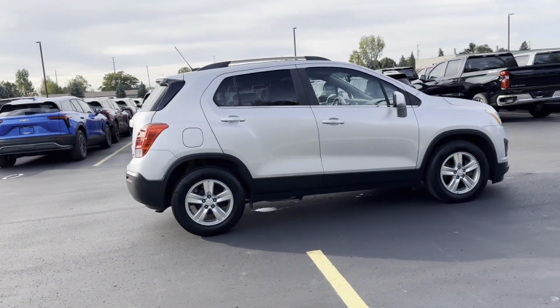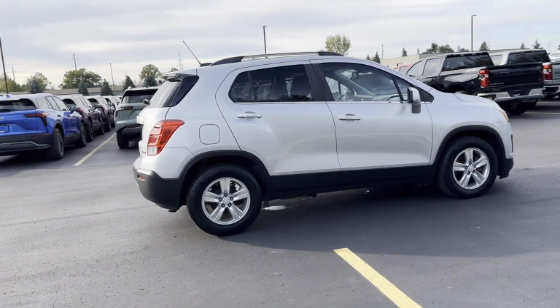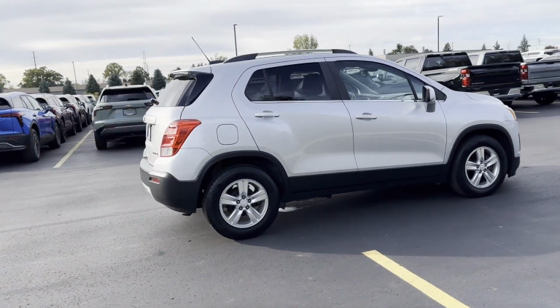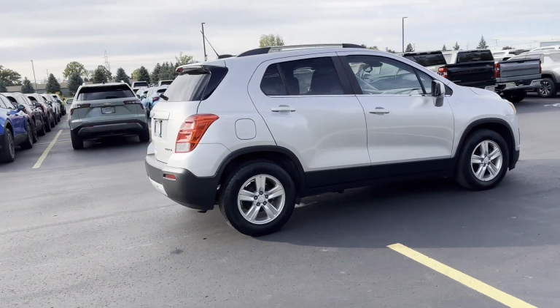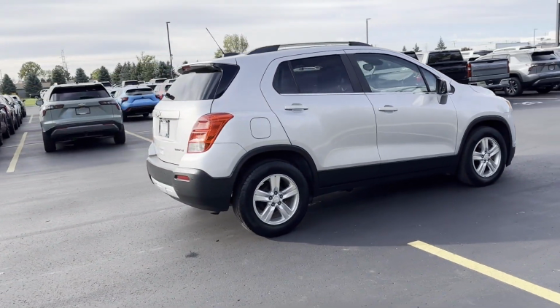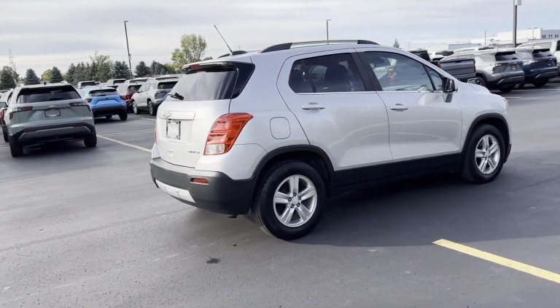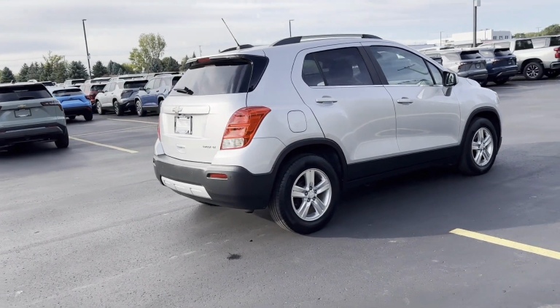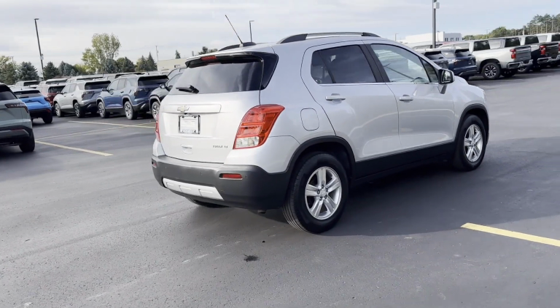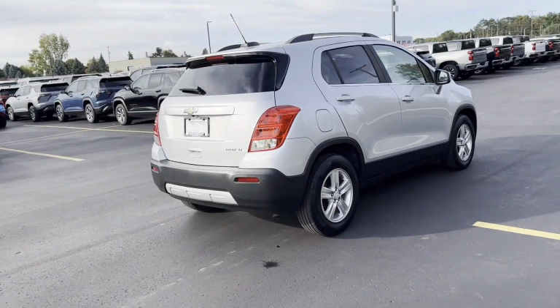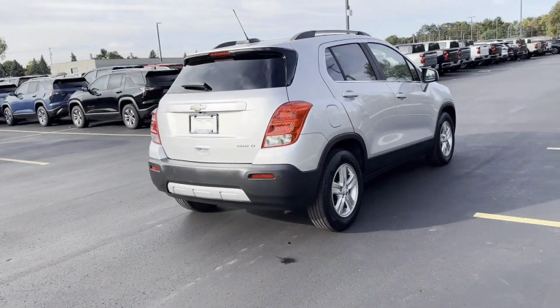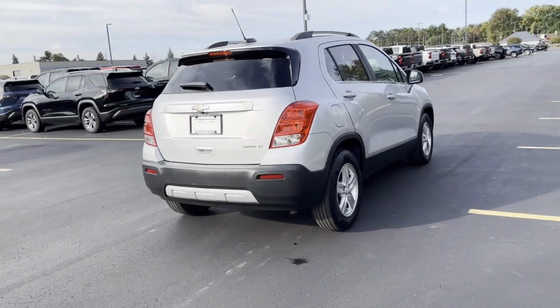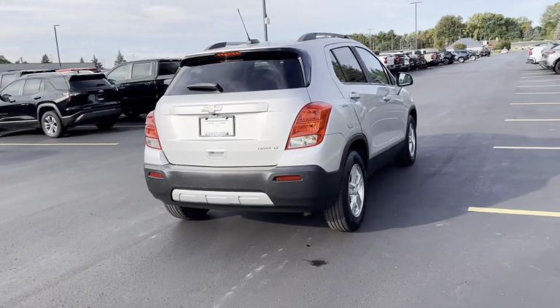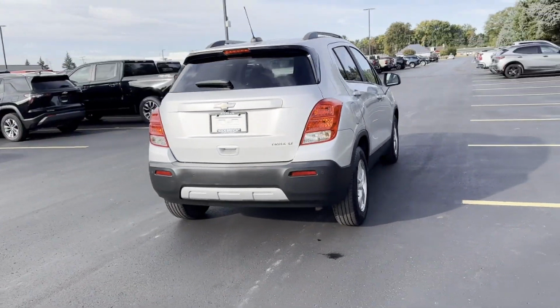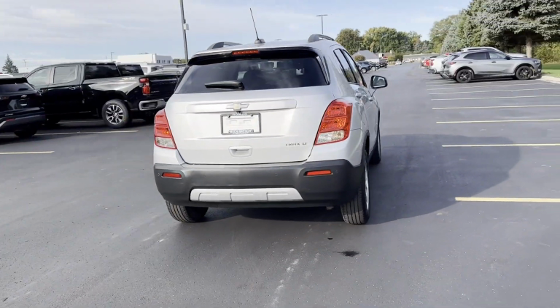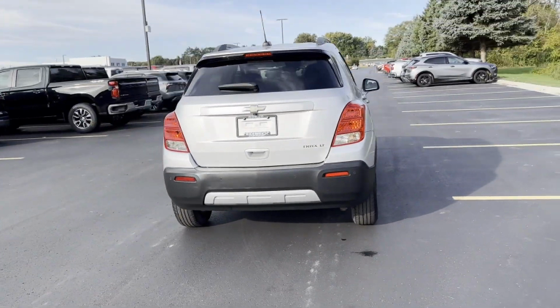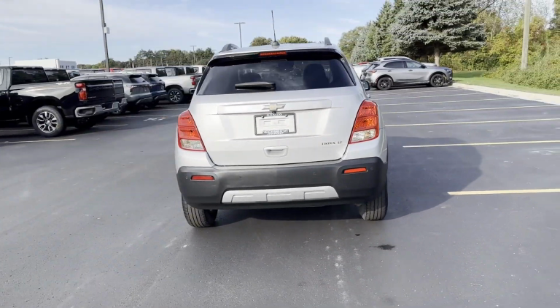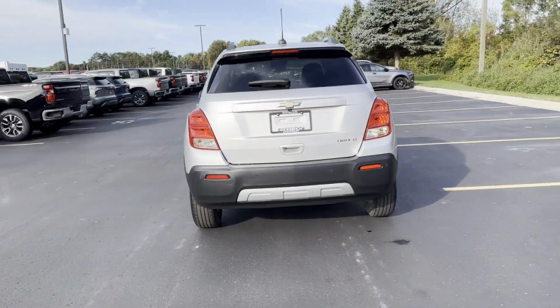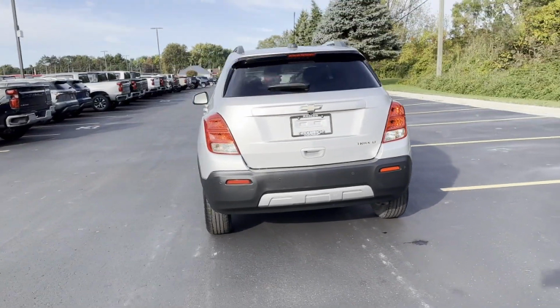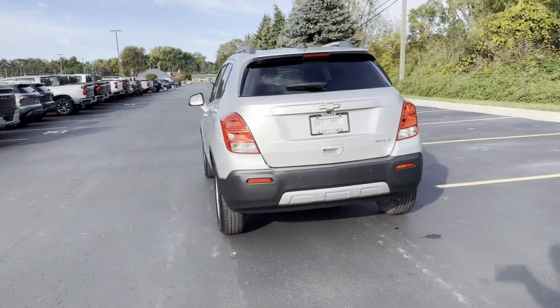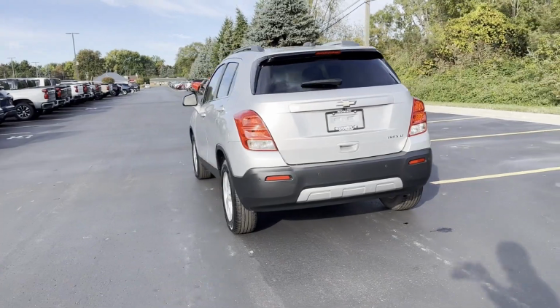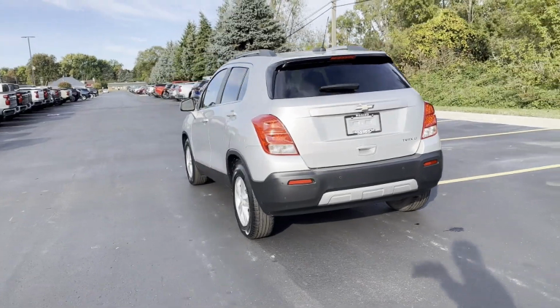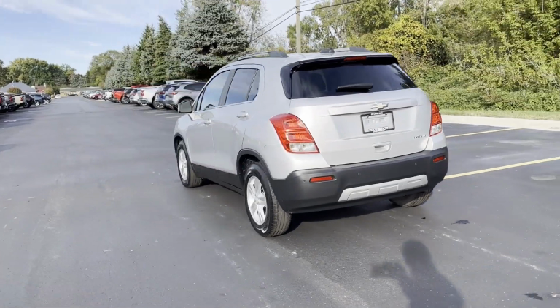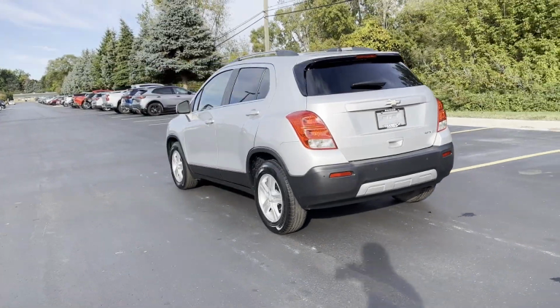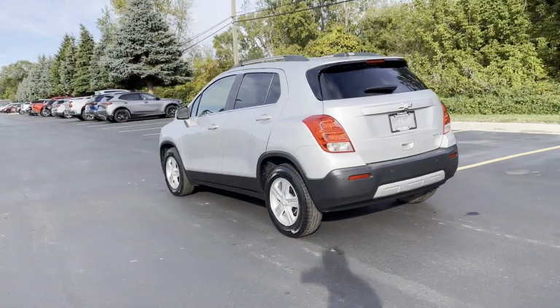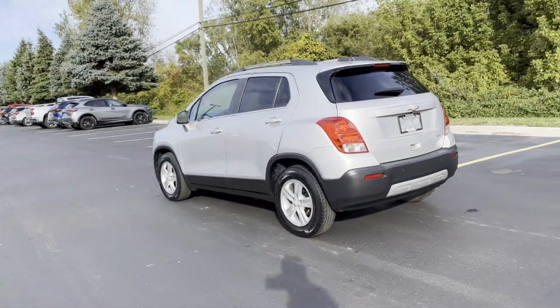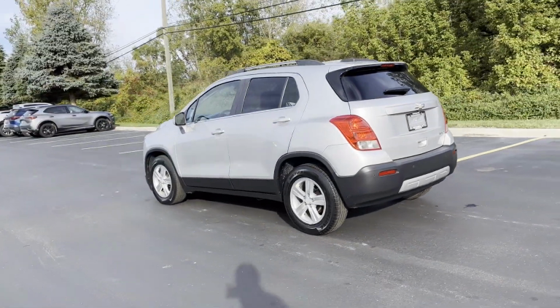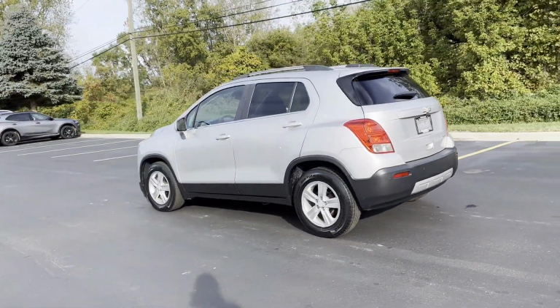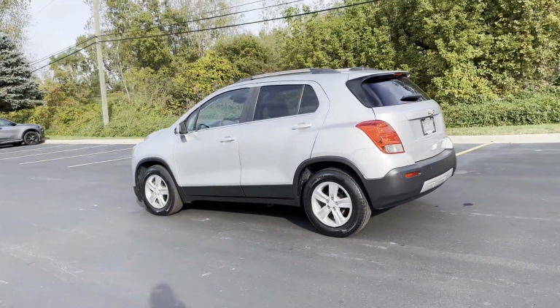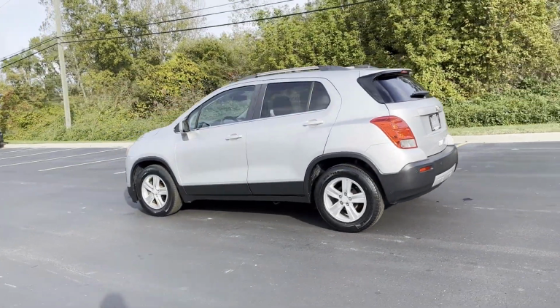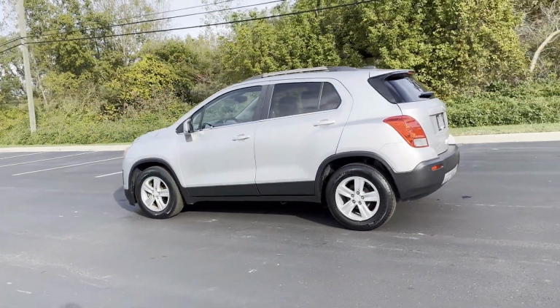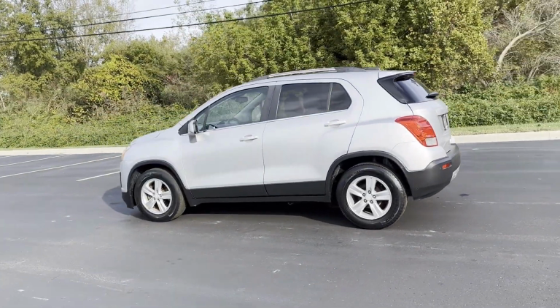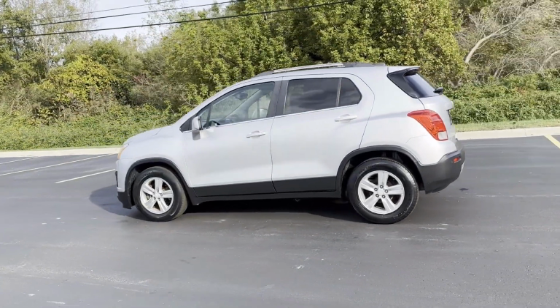Such as Wi-Fi hotspot, satellite radio, turbocharged engine, heated side view mirrors, backup camera, tinted windows, and pass-through rear seat.